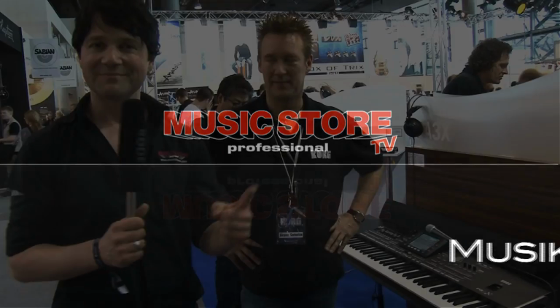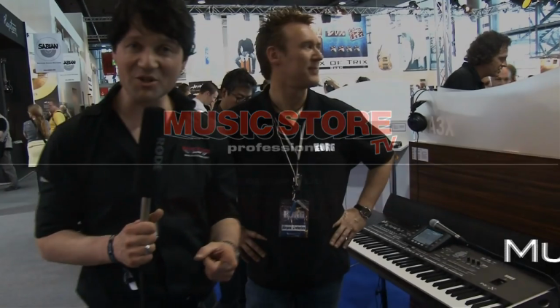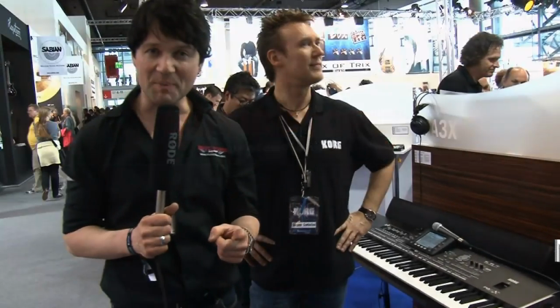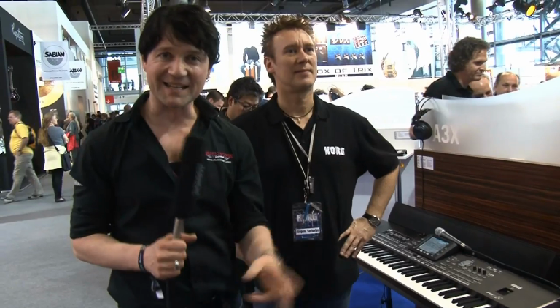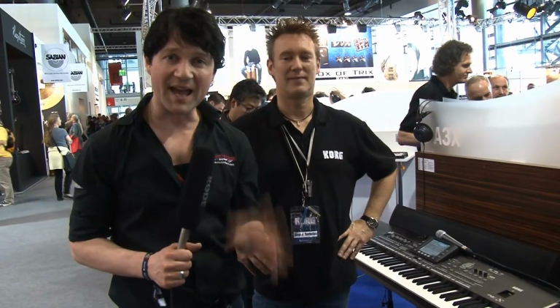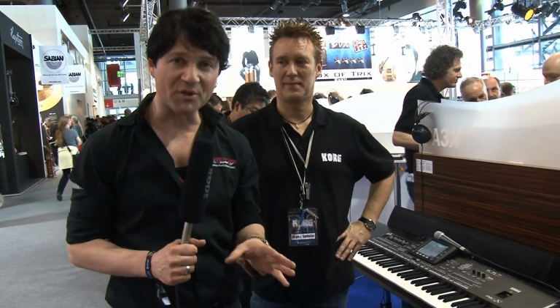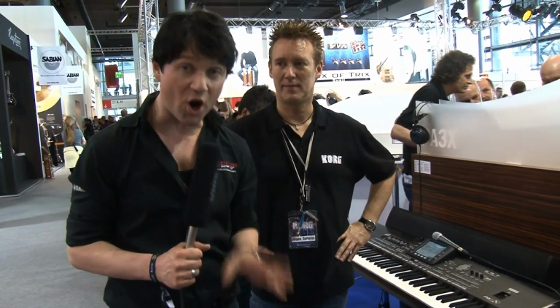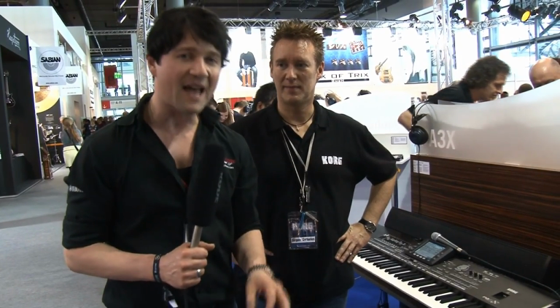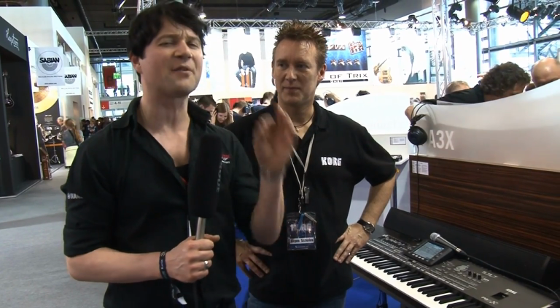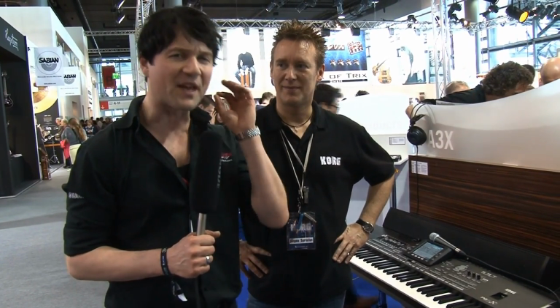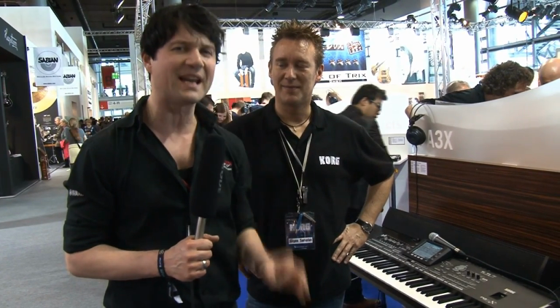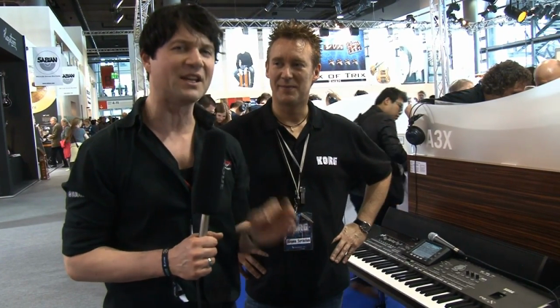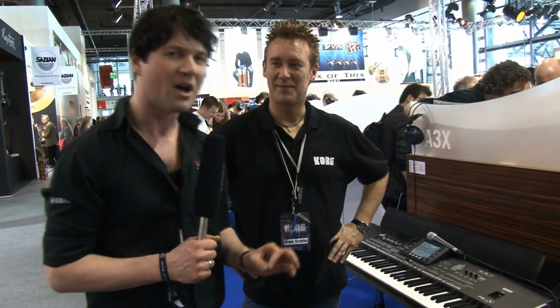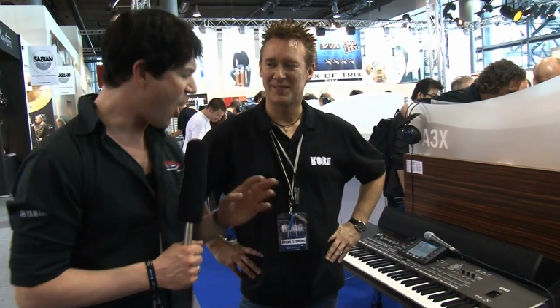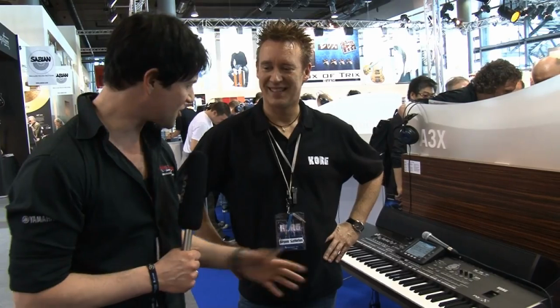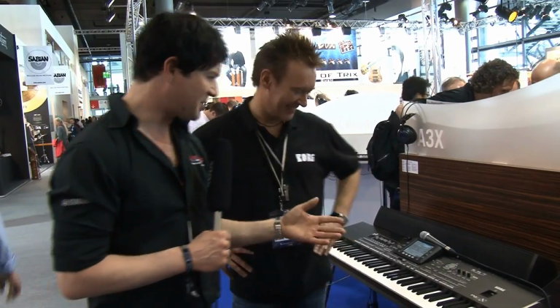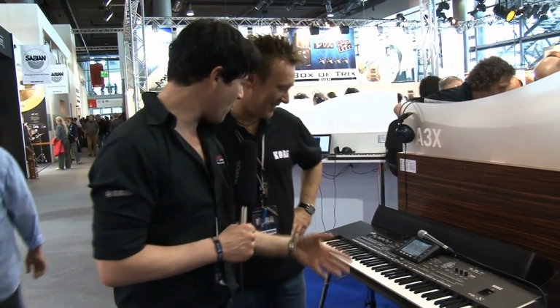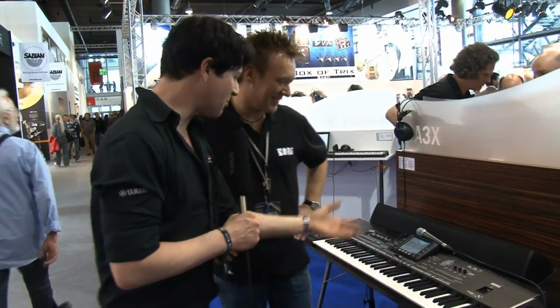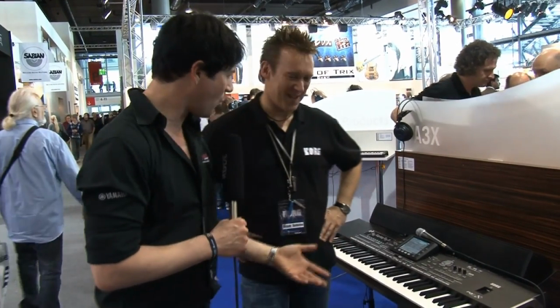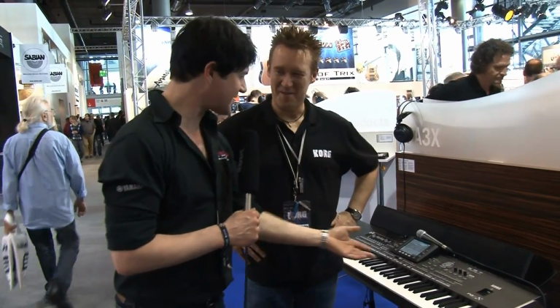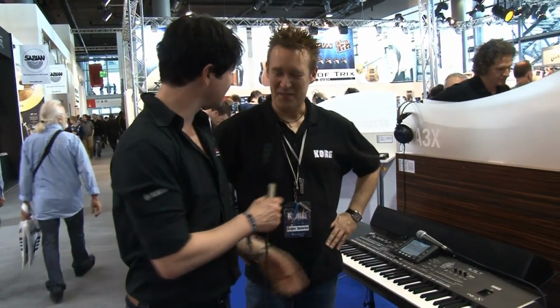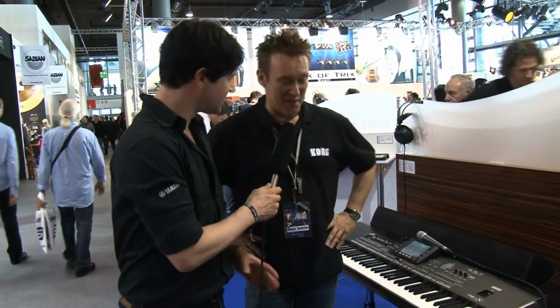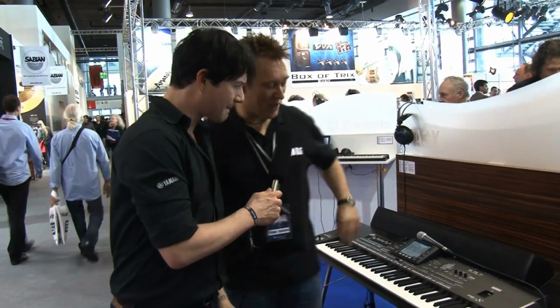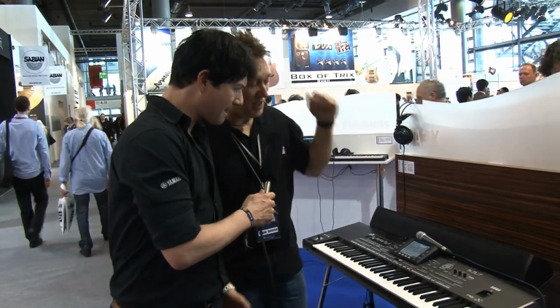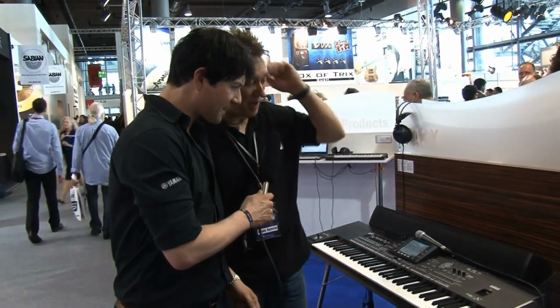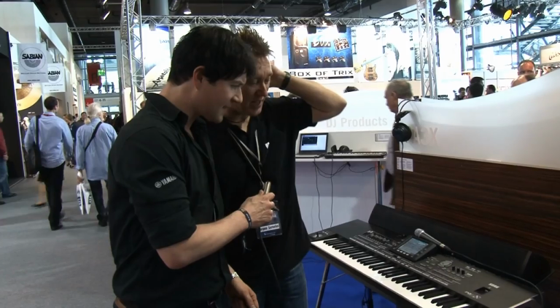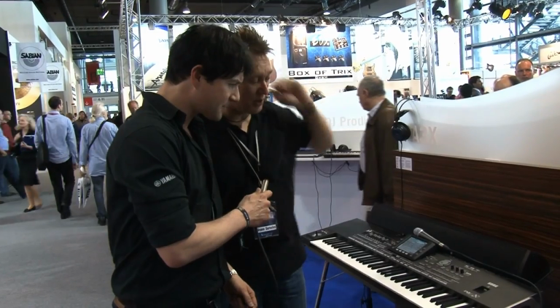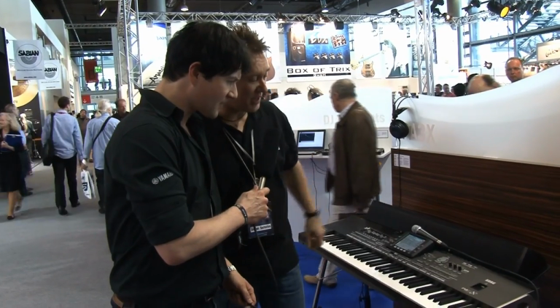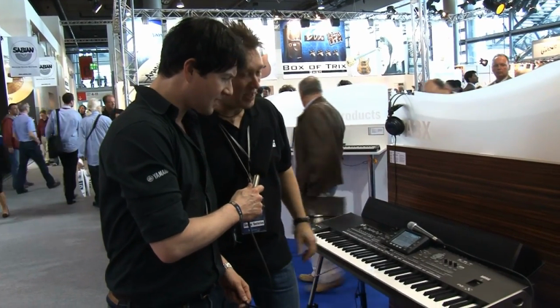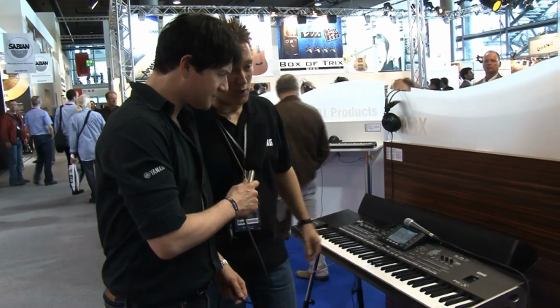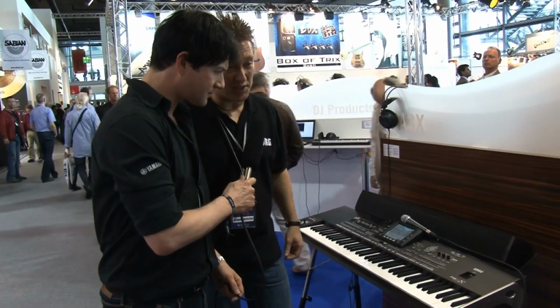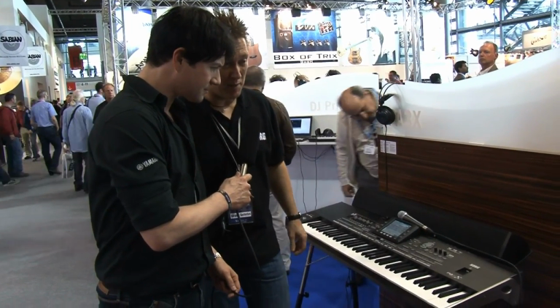Dear Music Store Spectators, we're here at the booth of Korg and they have something really, really new. A hottest piano keyboard or what is that? This is a very brand new PA3X from Korg and it's a so-called entertainer keyboard.